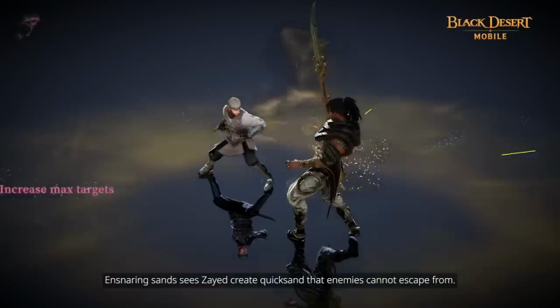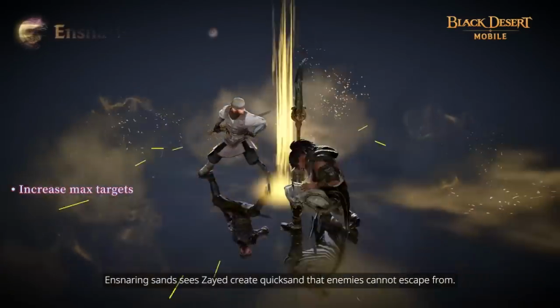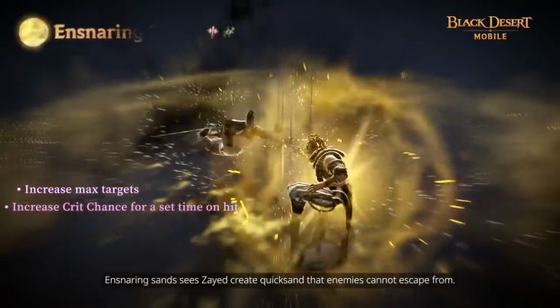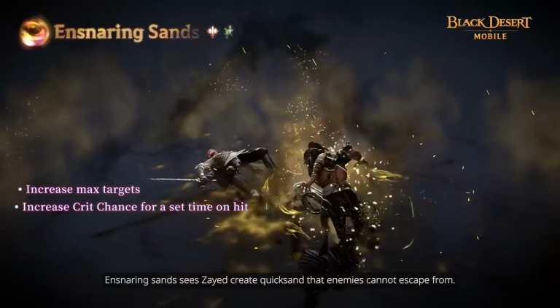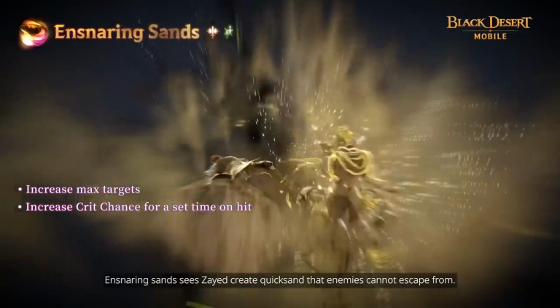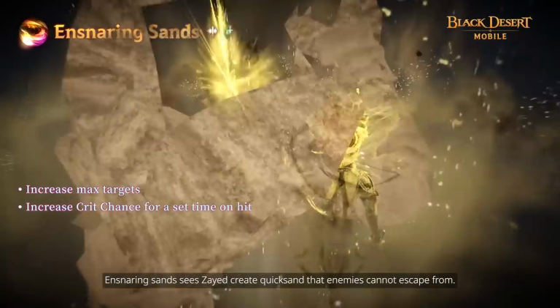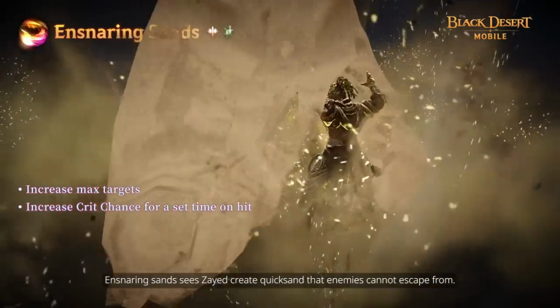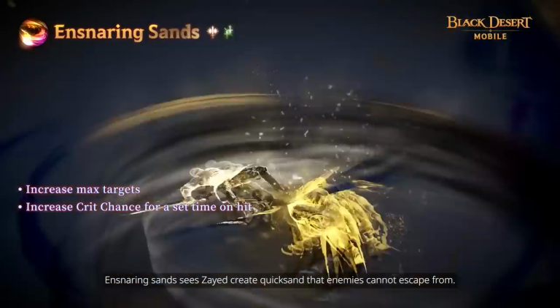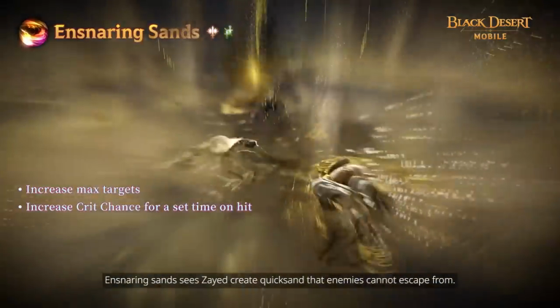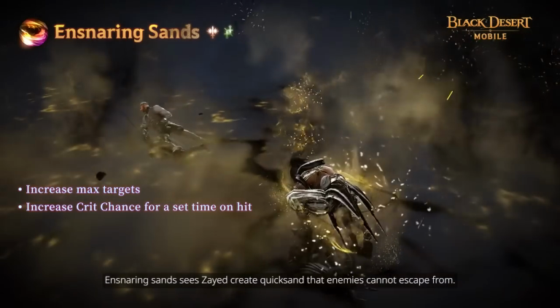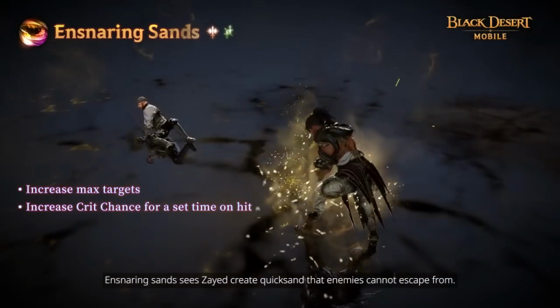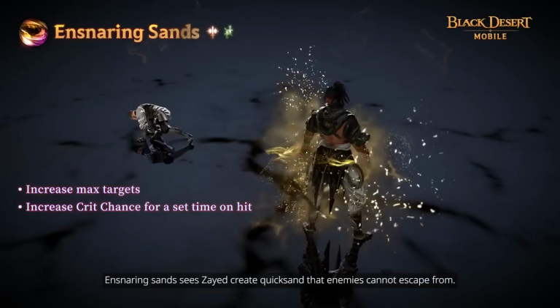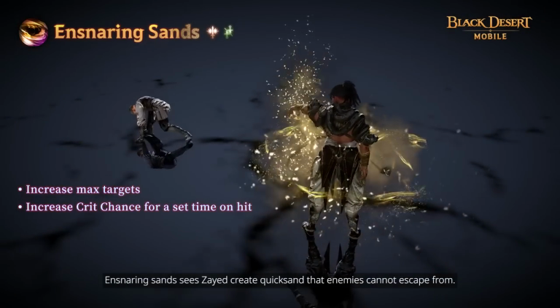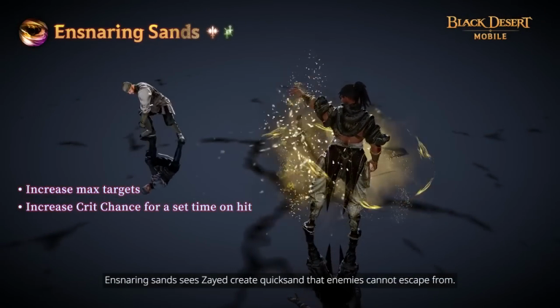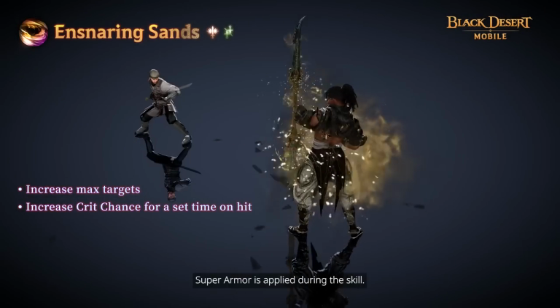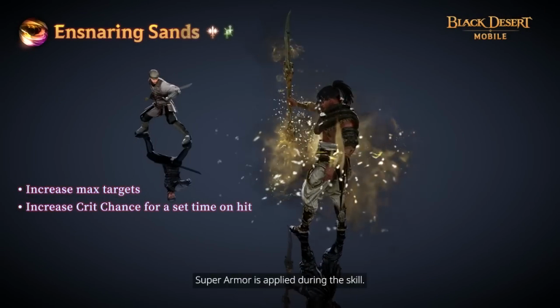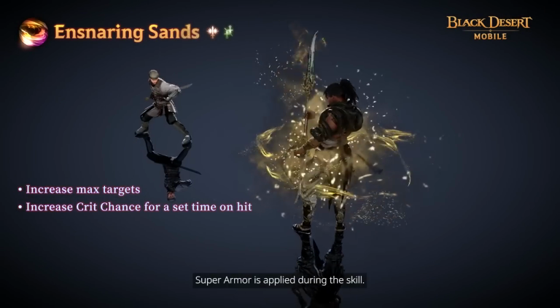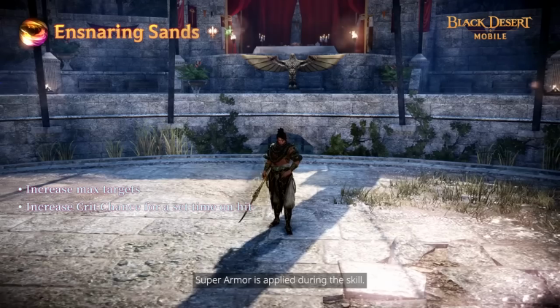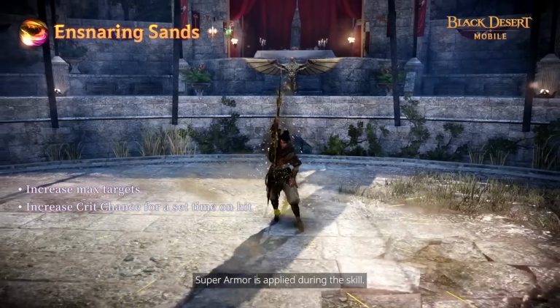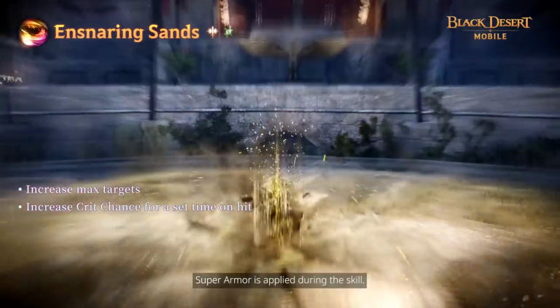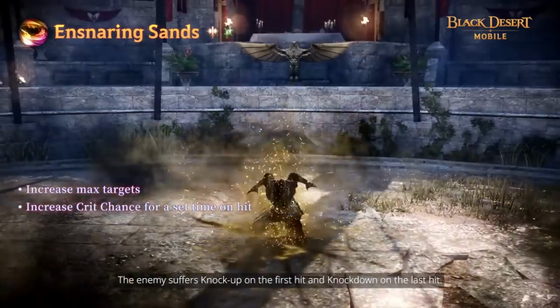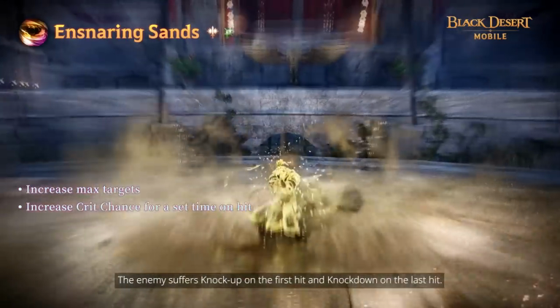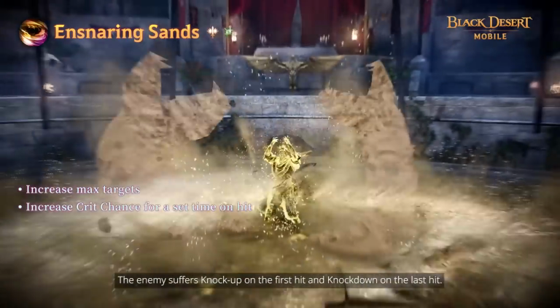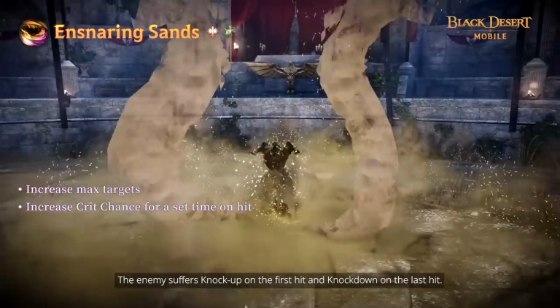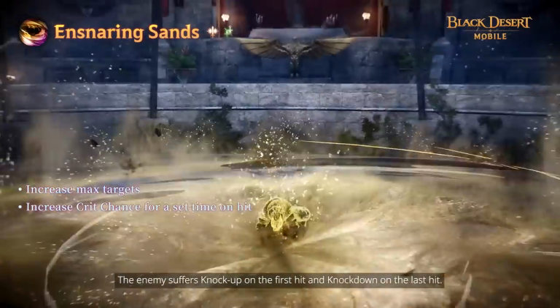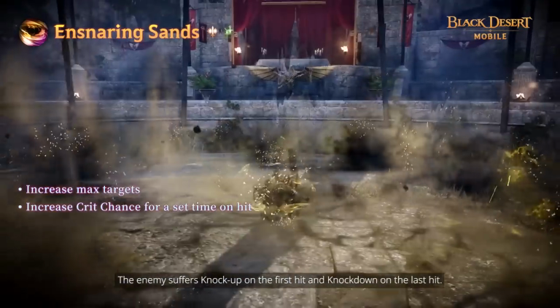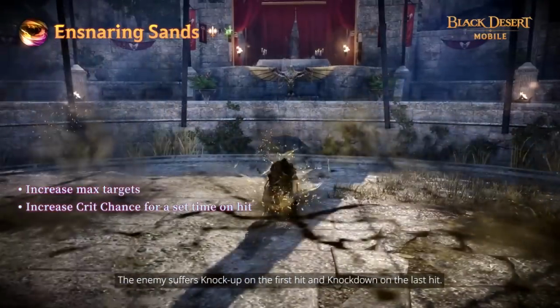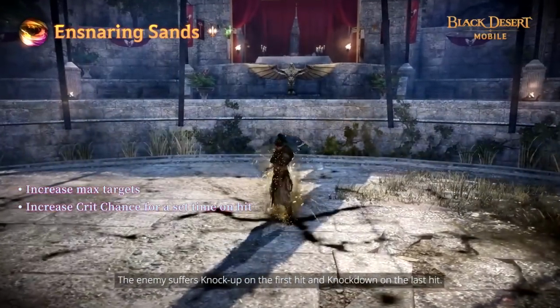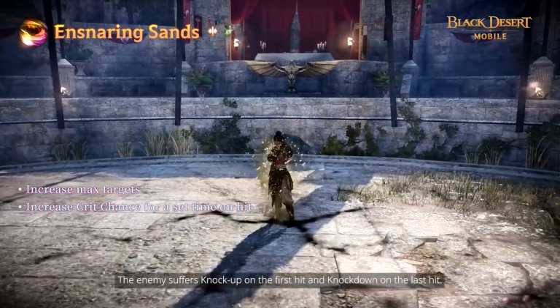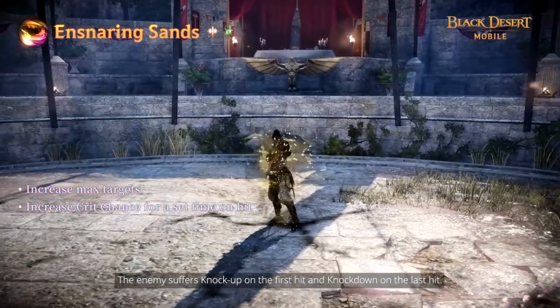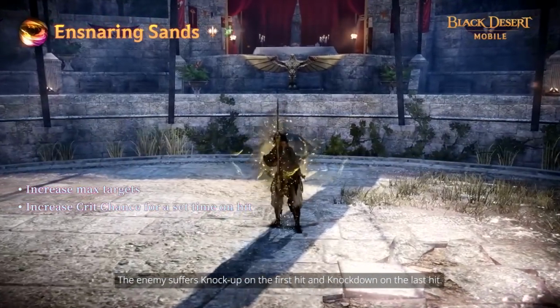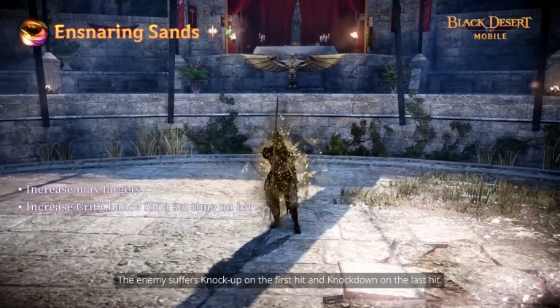Ensnaring Sand sees Zade create quicksand that enemies cannot escape from. Super Armor is applied during this skill. The enemy suffers knockoff on the first hit and knockdown on the last hit.